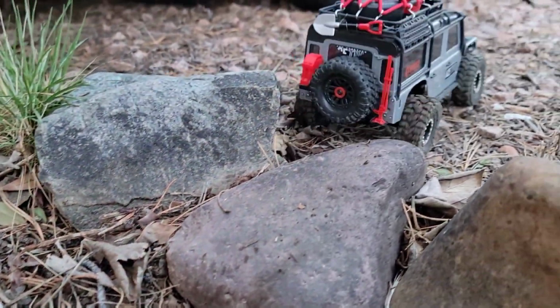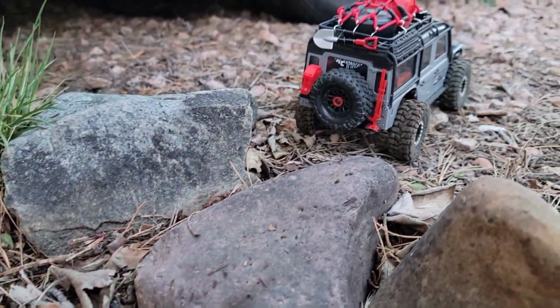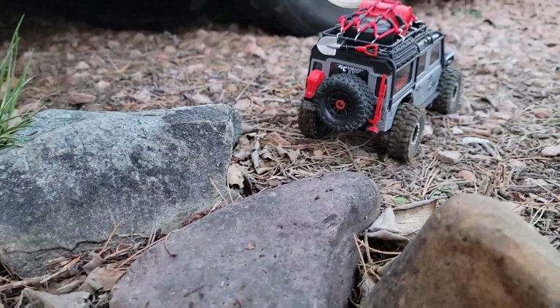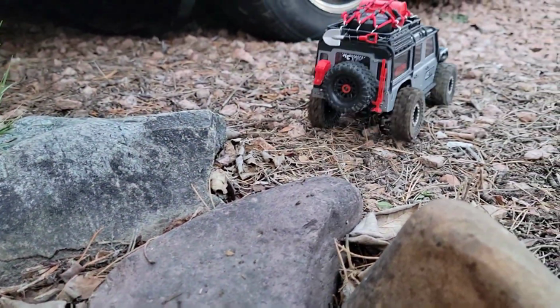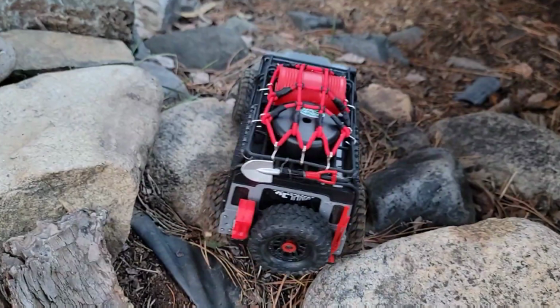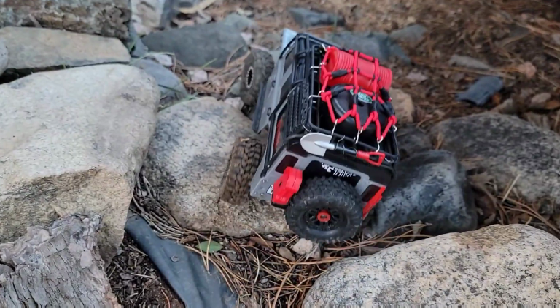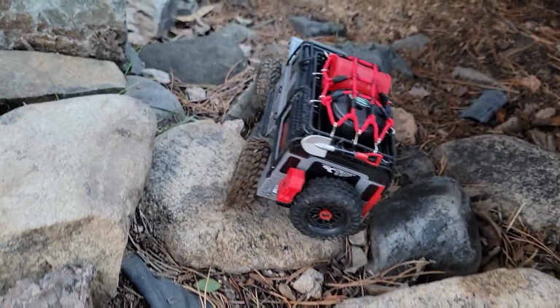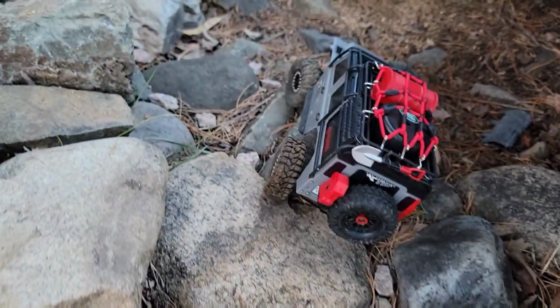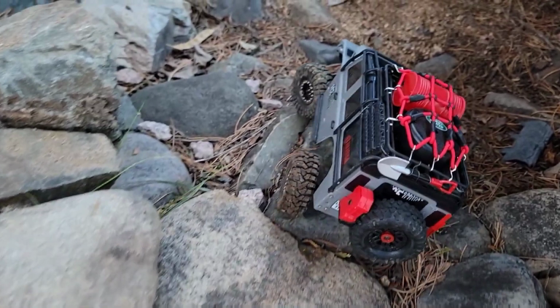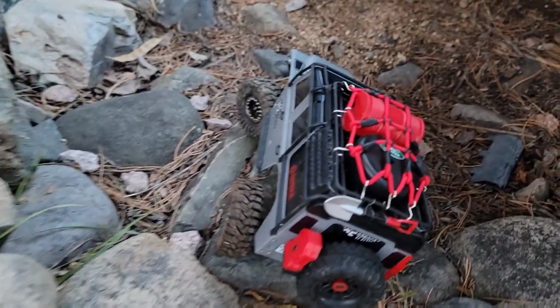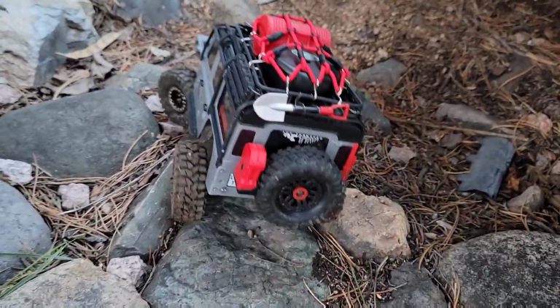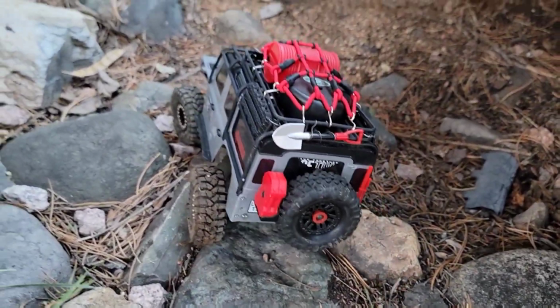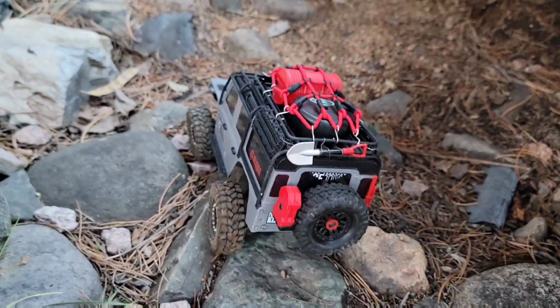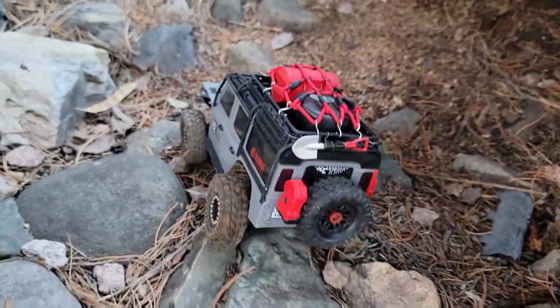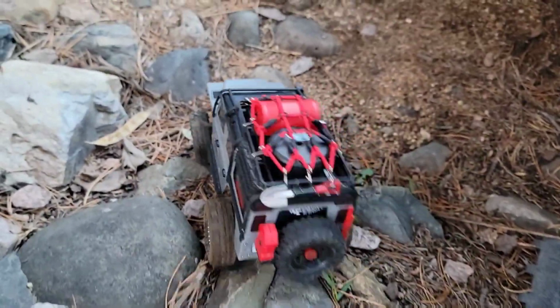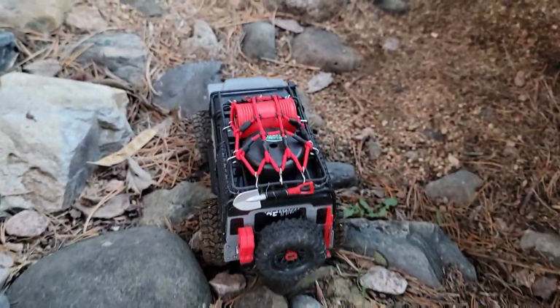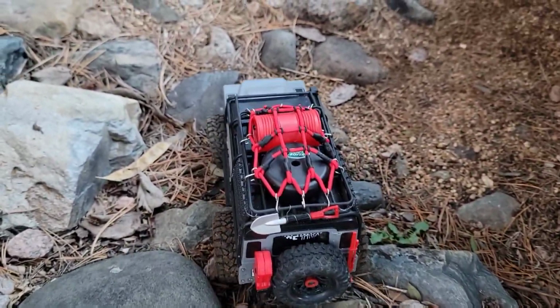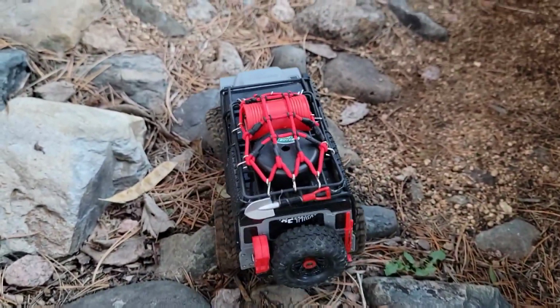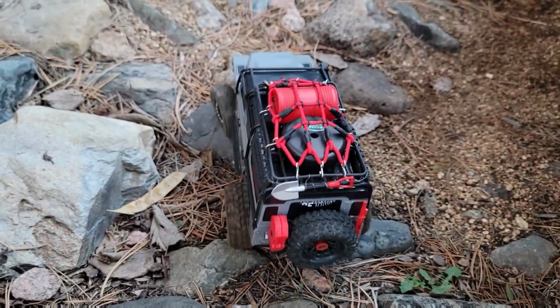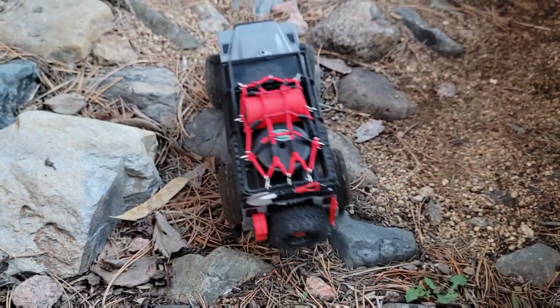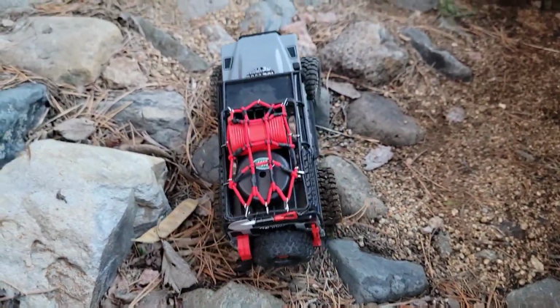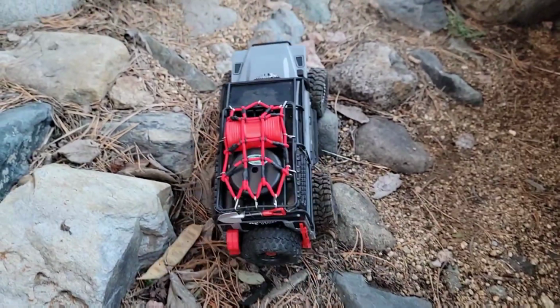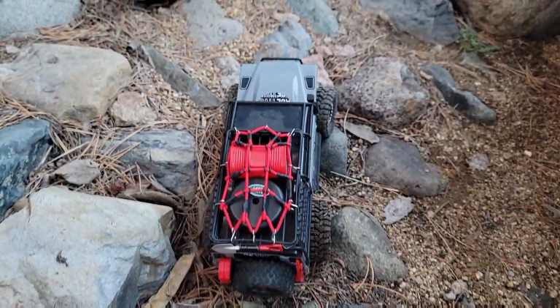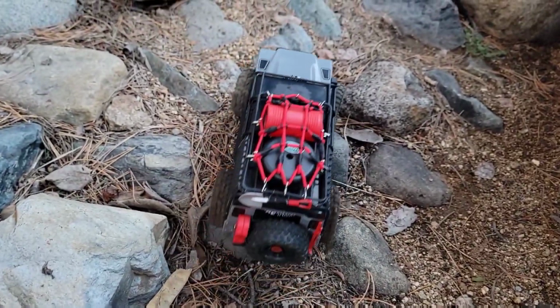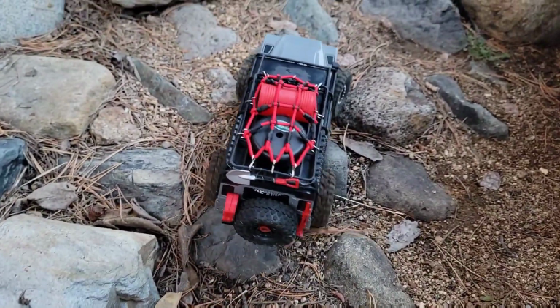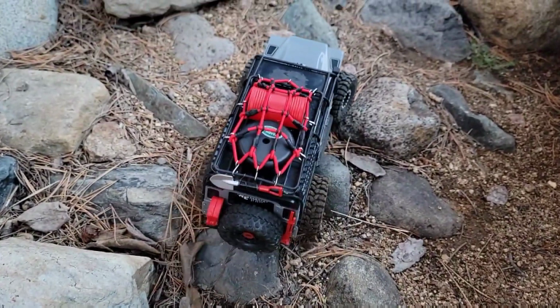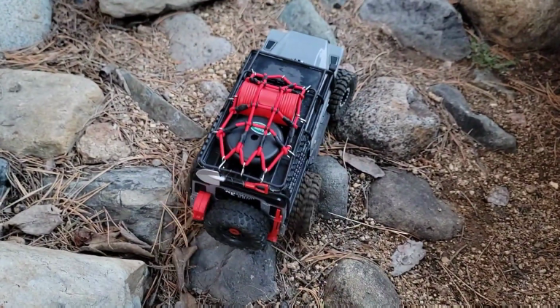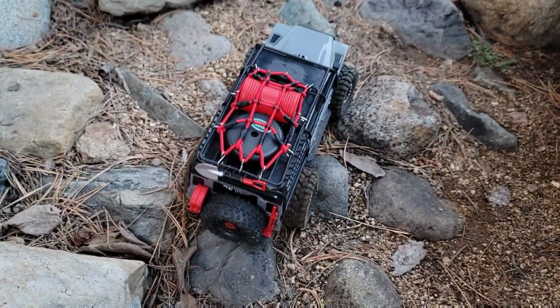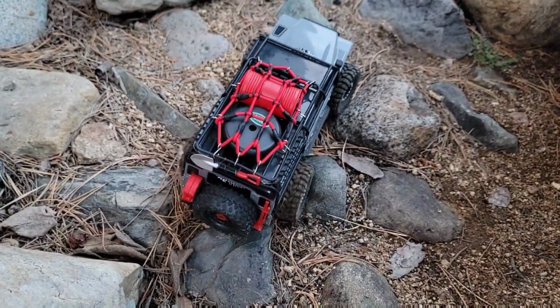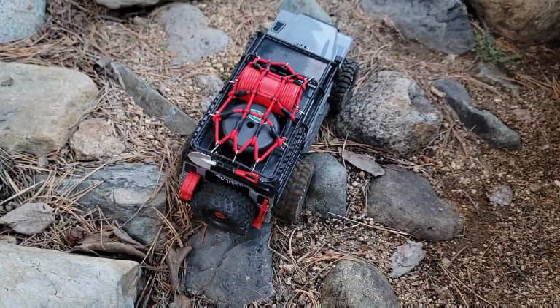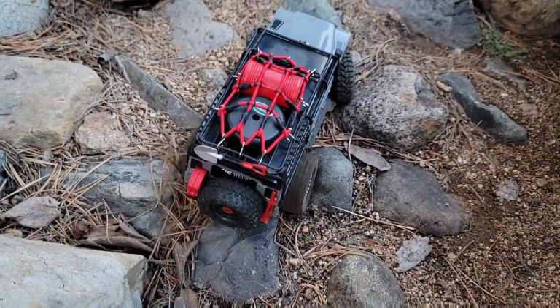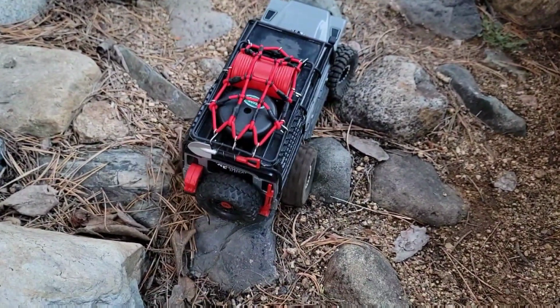I'm seeing a little bit of that bind in the front end when you're trying to turn and also gas it. With rear-wheel drive, you don't really have the good hook that you want.